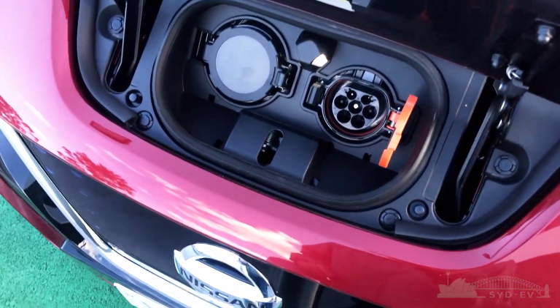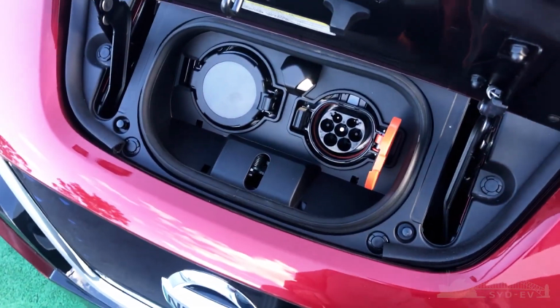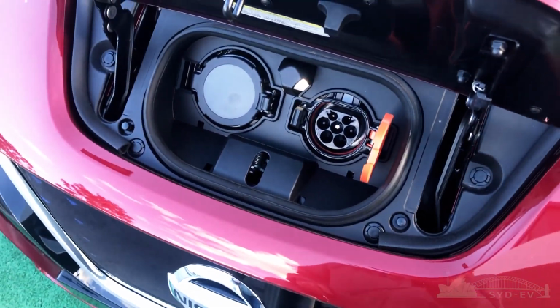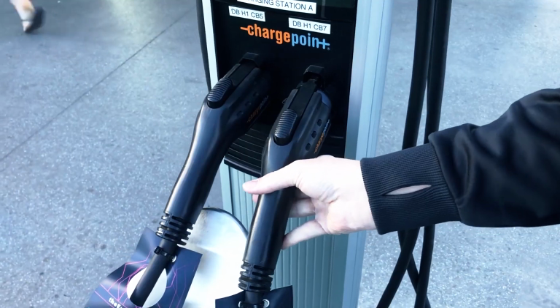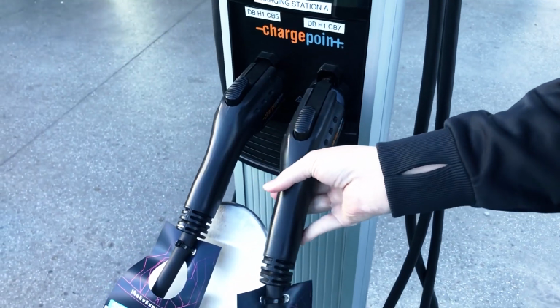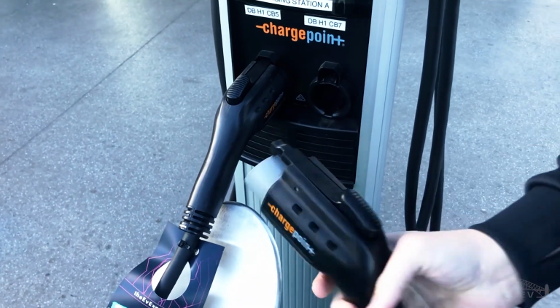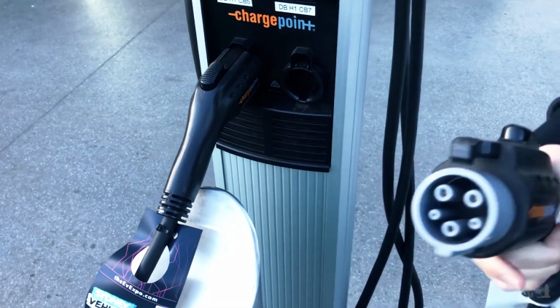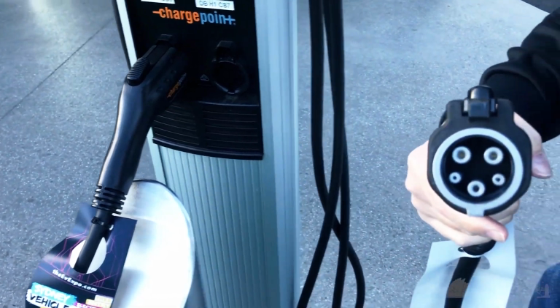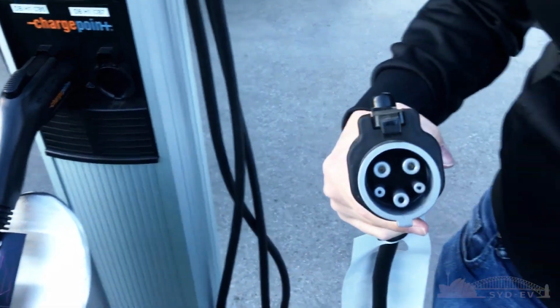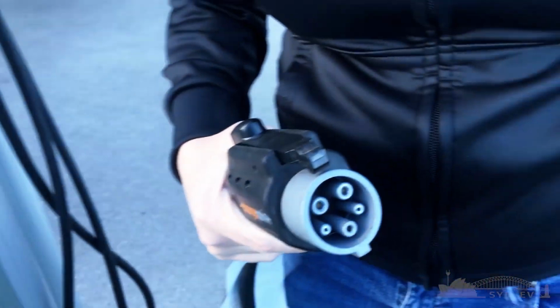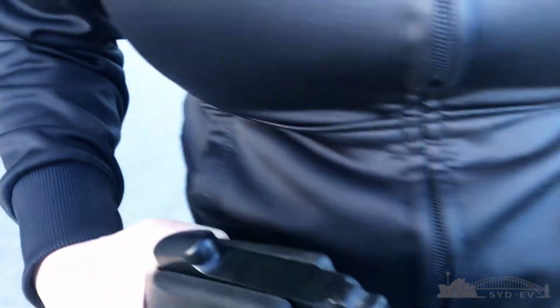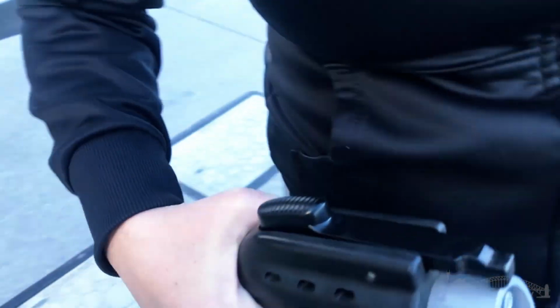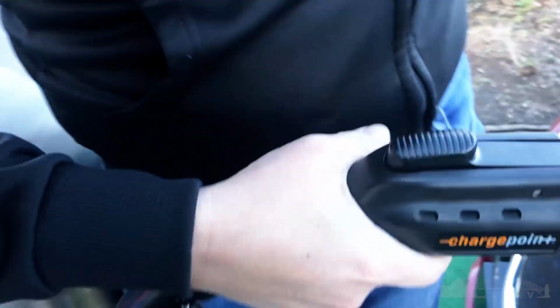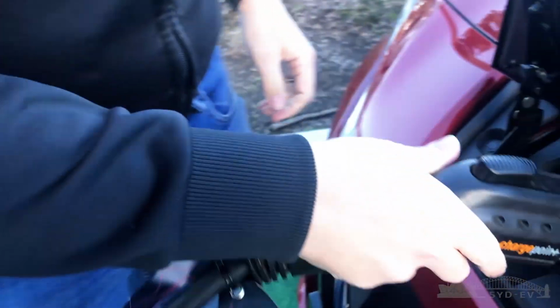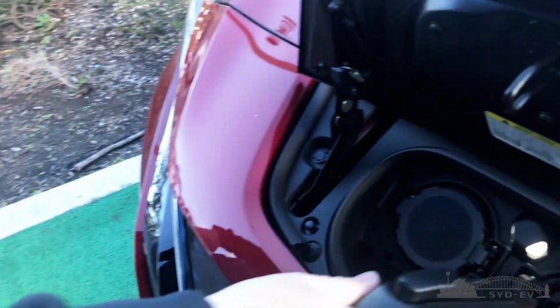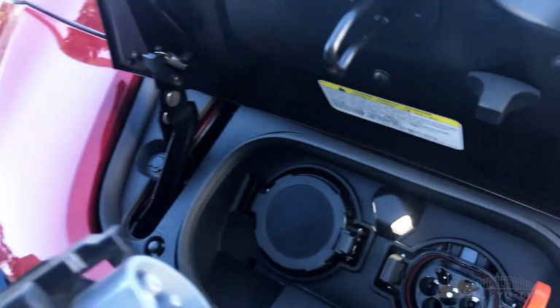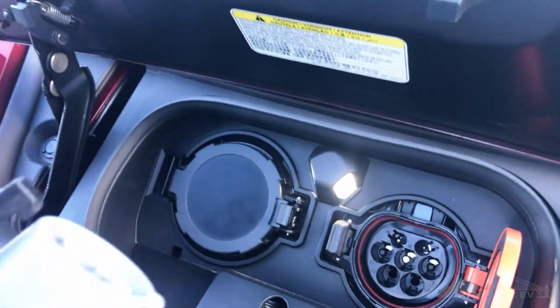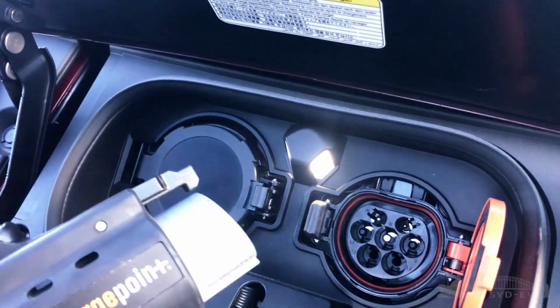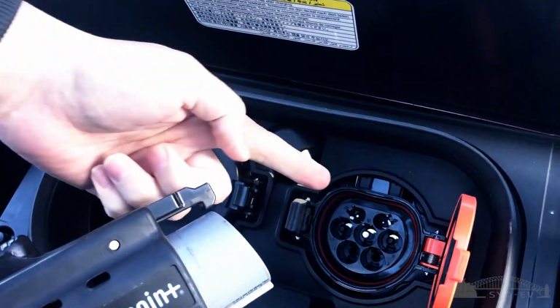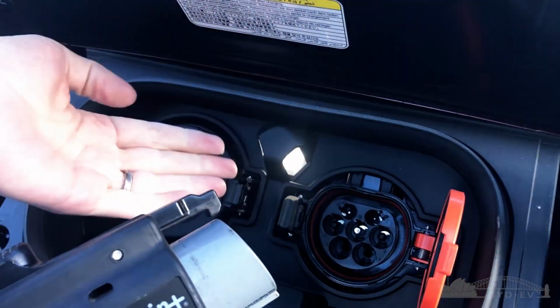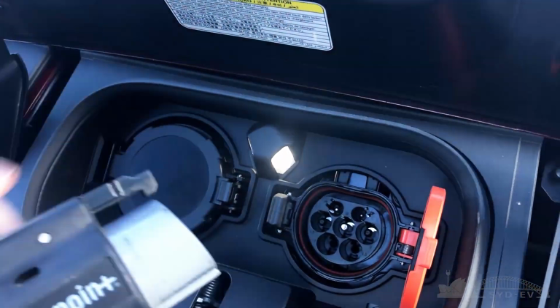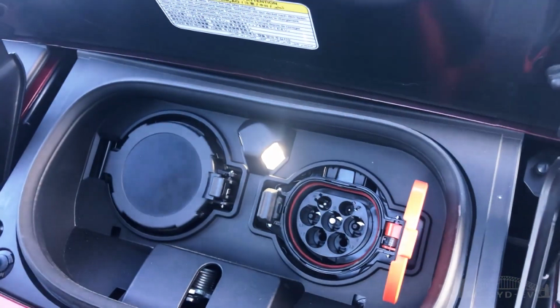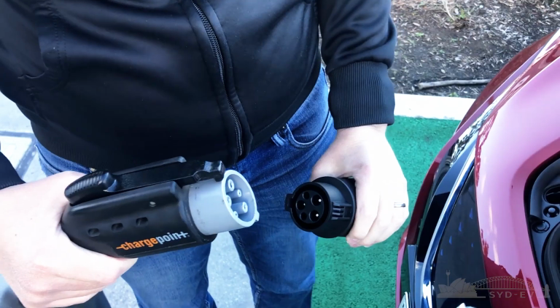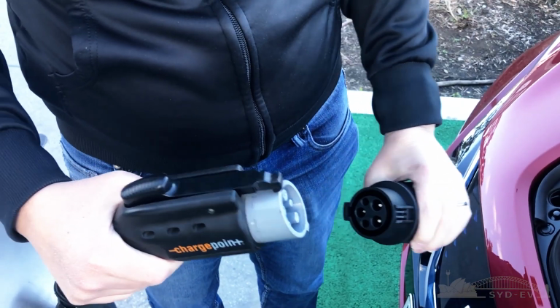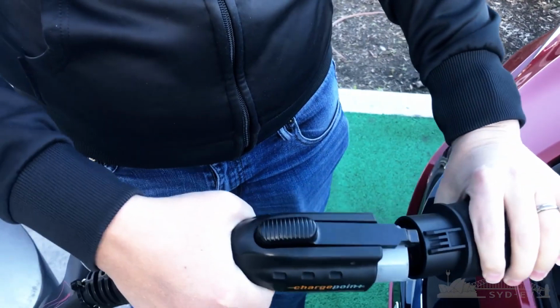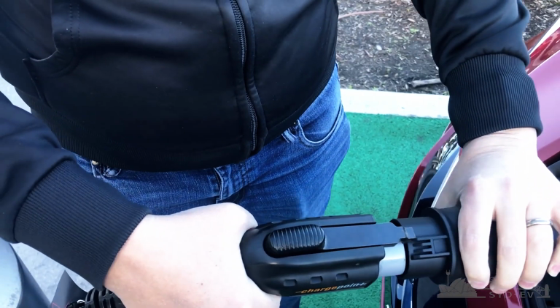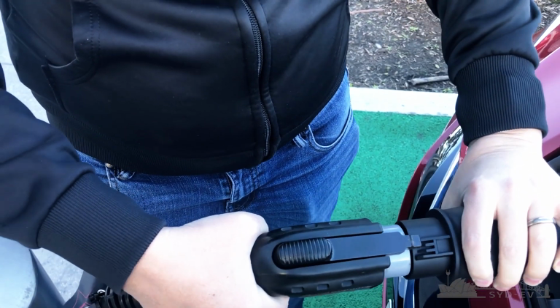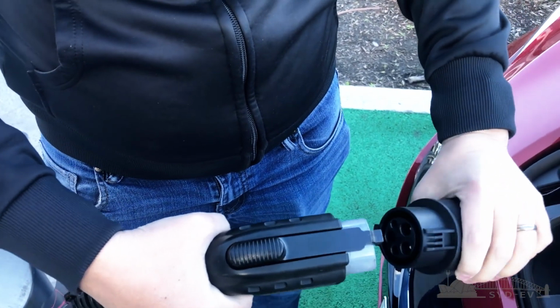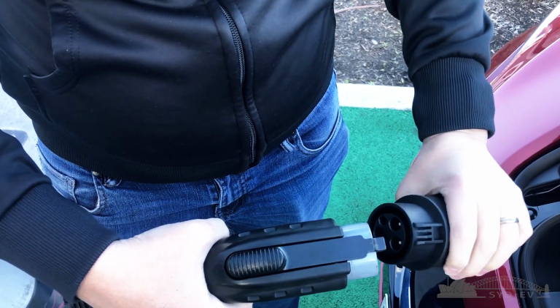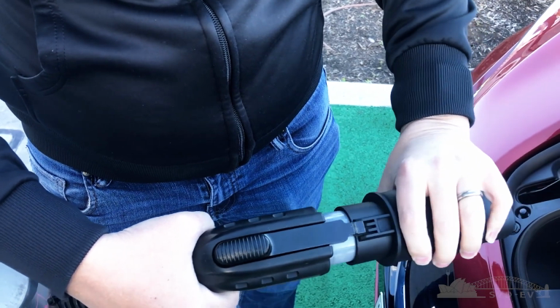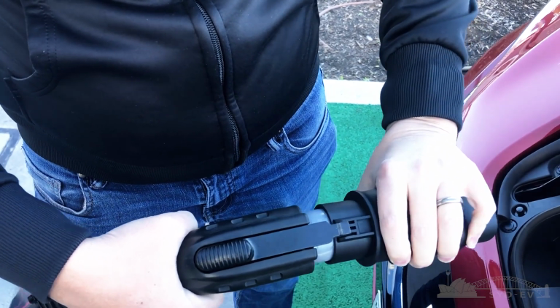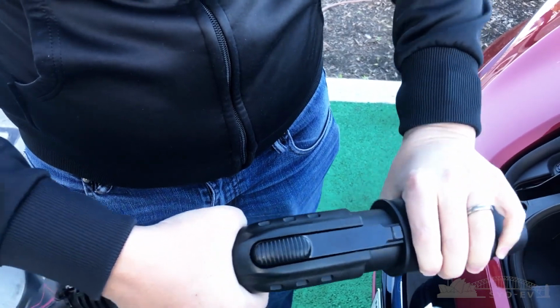As you can see here, this LEAF has the Type 2 plug and the ChargePoint charger has the J1772 — quite obviously they don't fit, you can't use one to plug into the other. But with this easy small adapter, plug one end of the J1772 plug in.